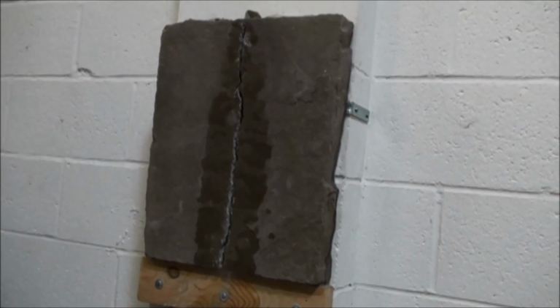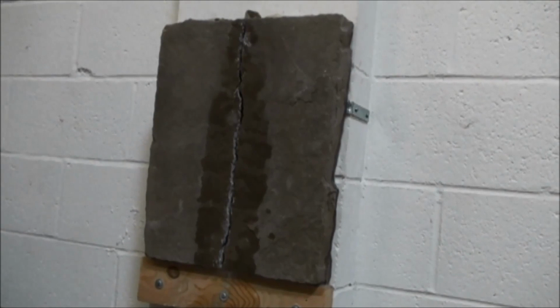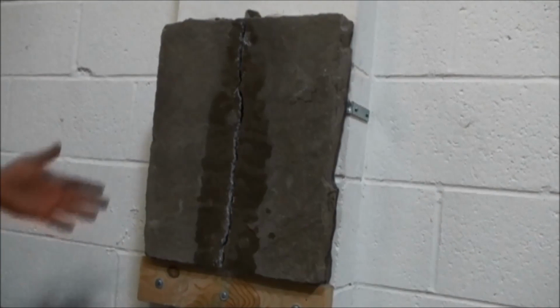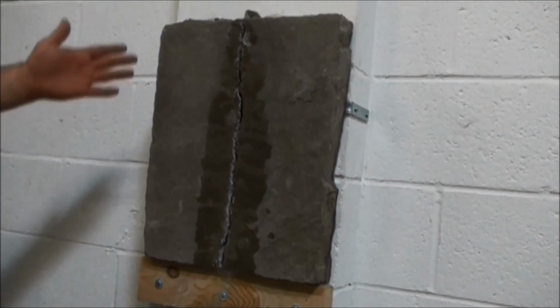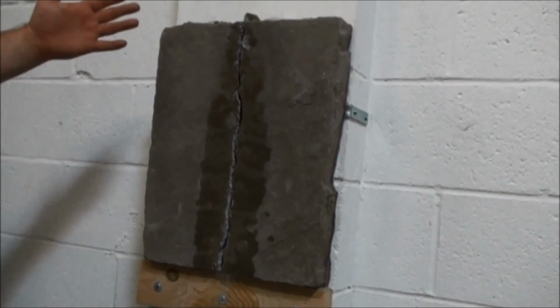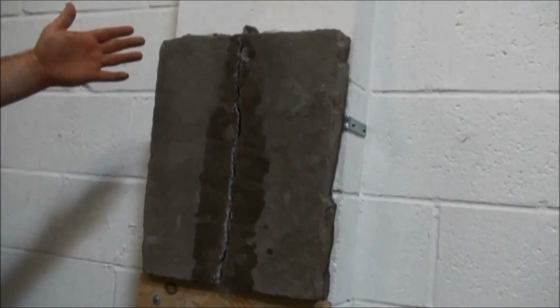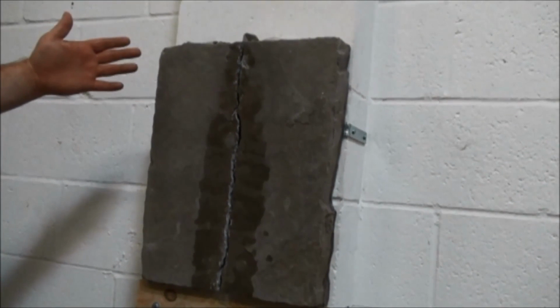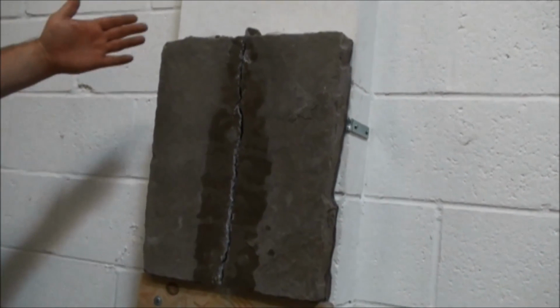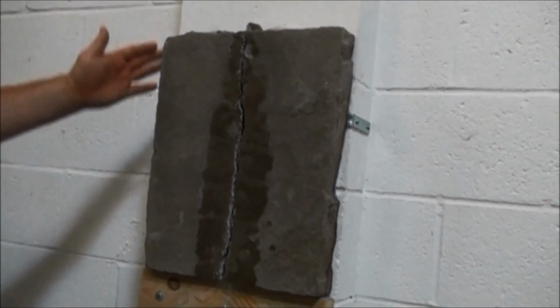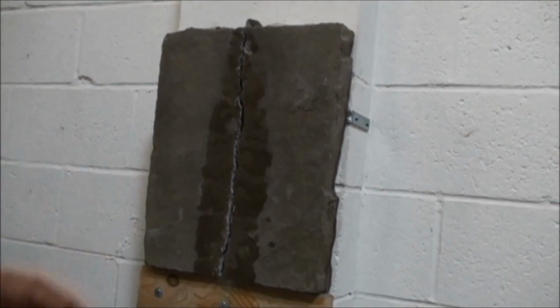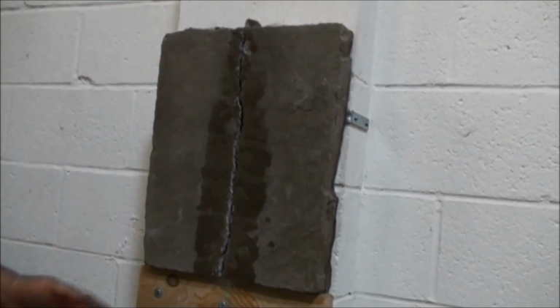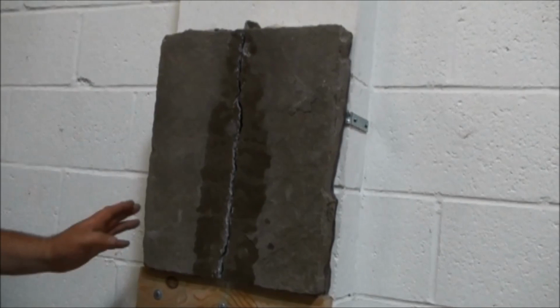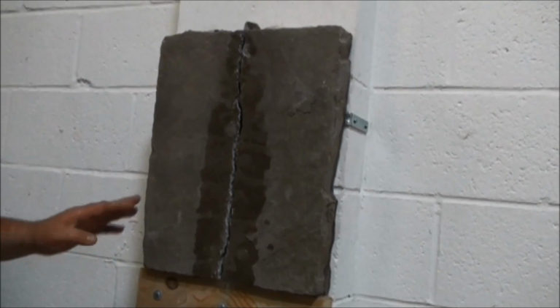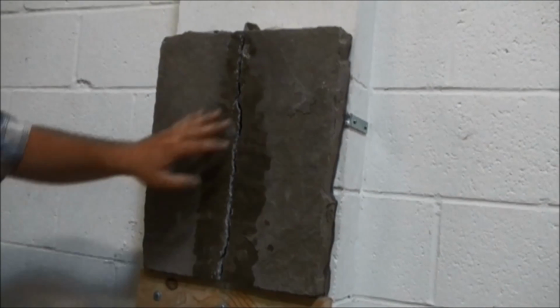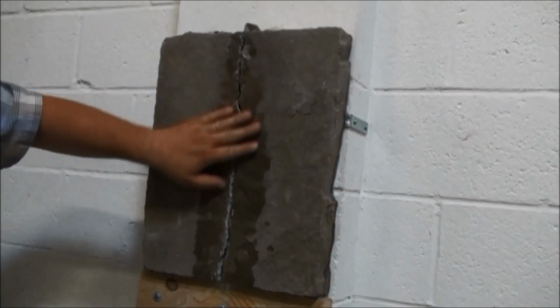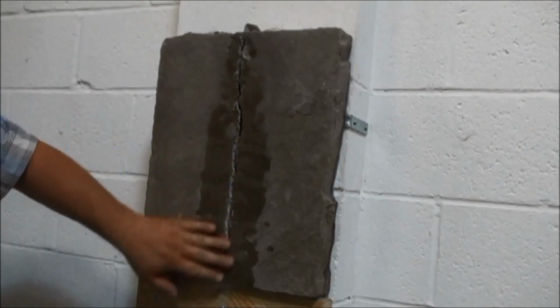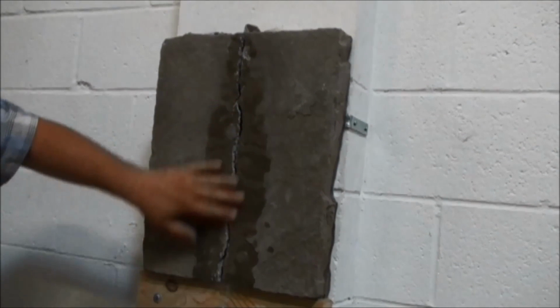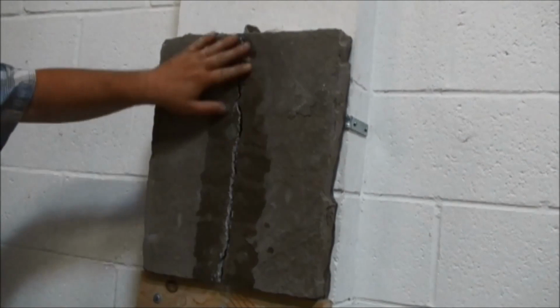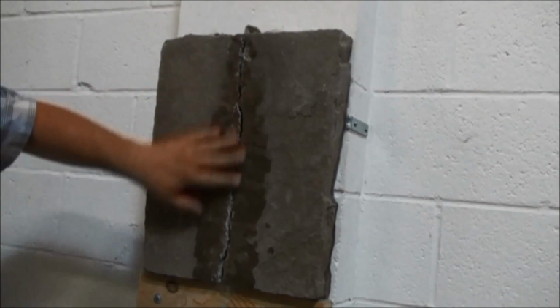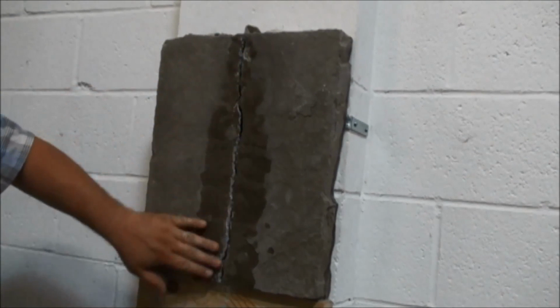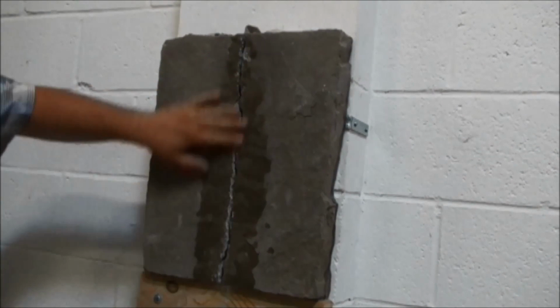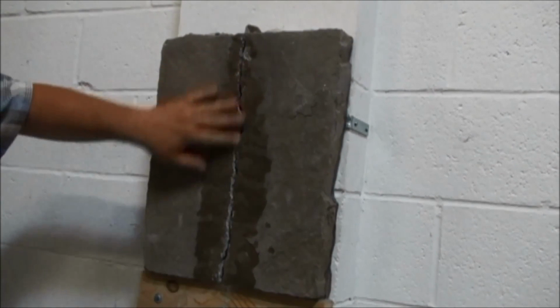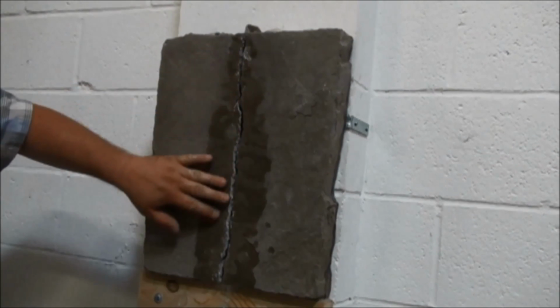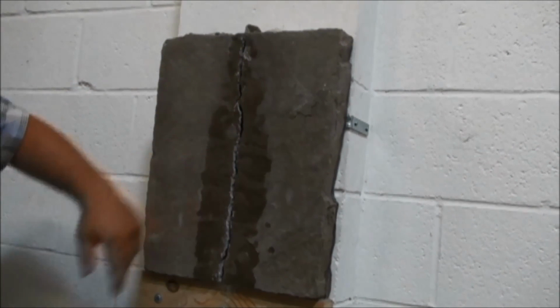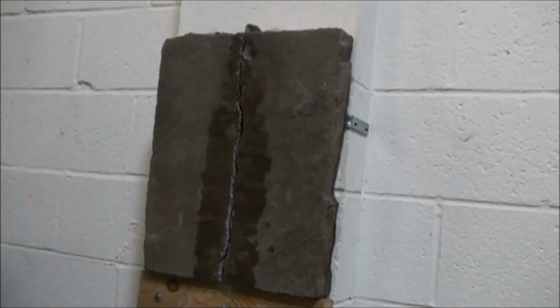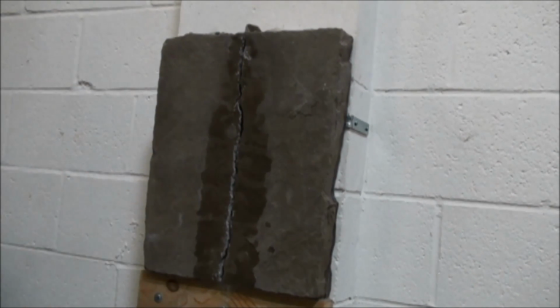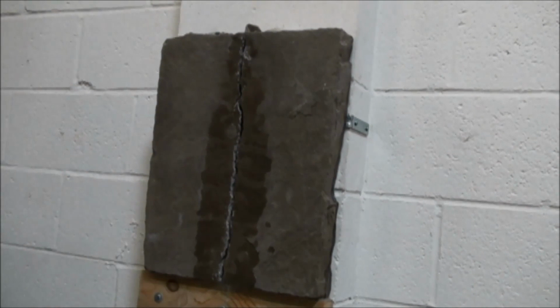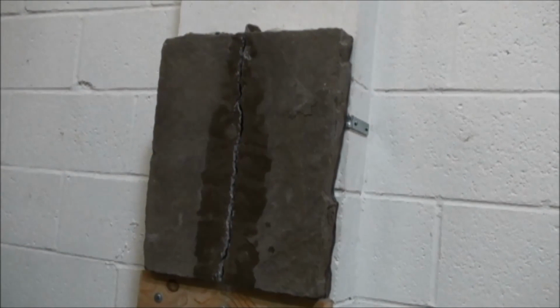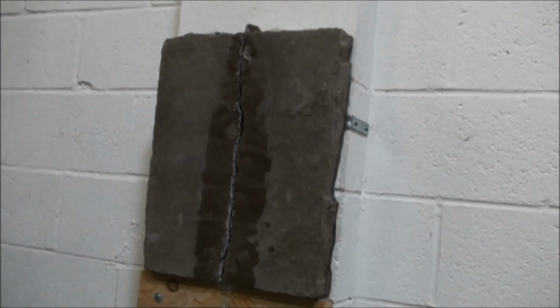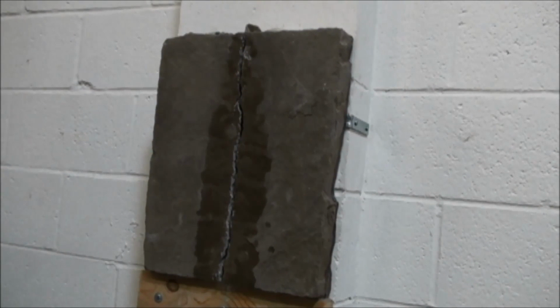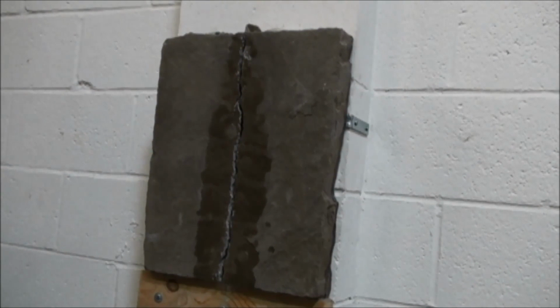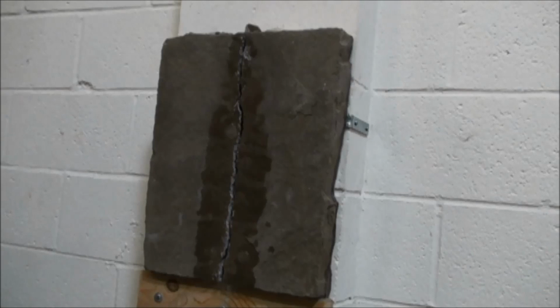We have our injection grout demo here. It's a little bit wet — I was just cleaning it up. We had a little bit of clay residue on there.